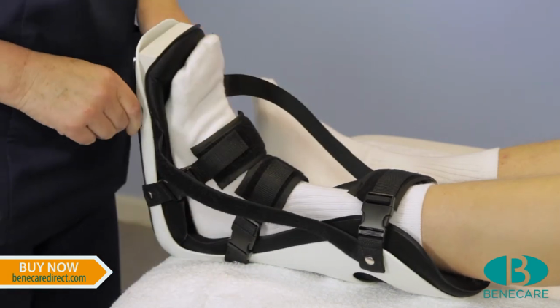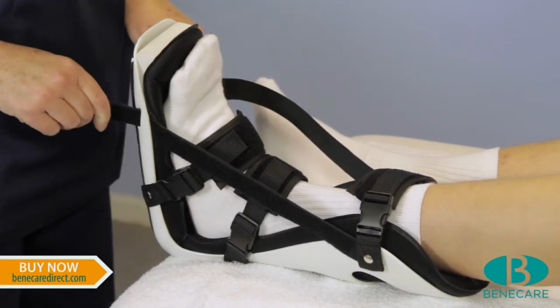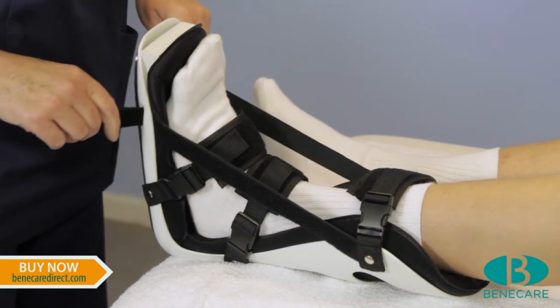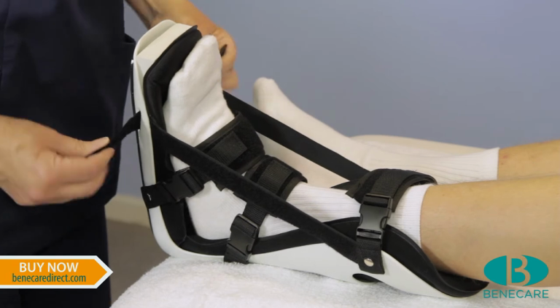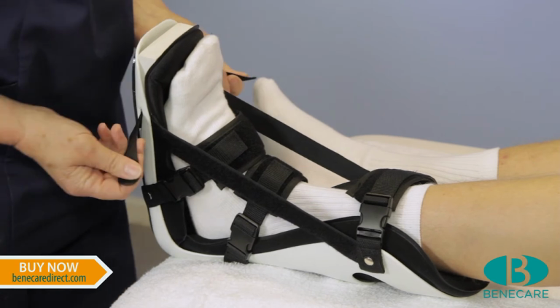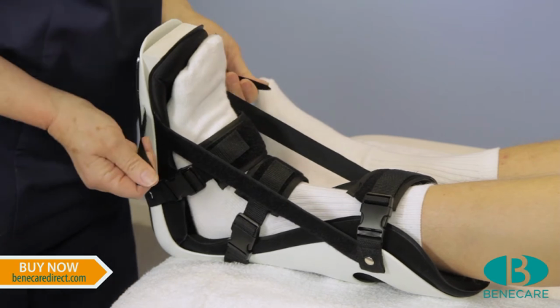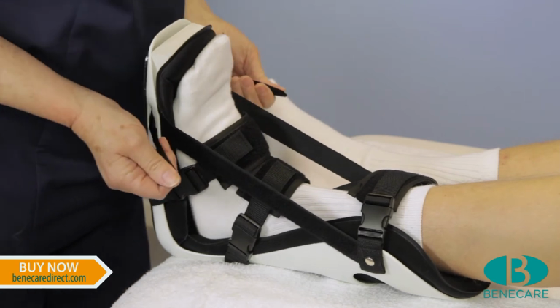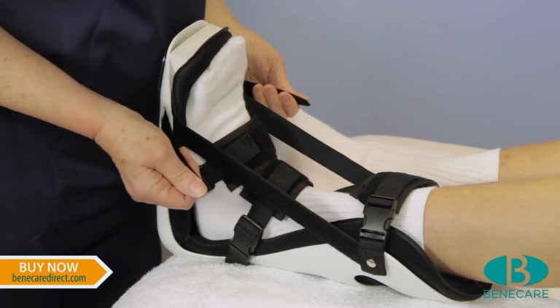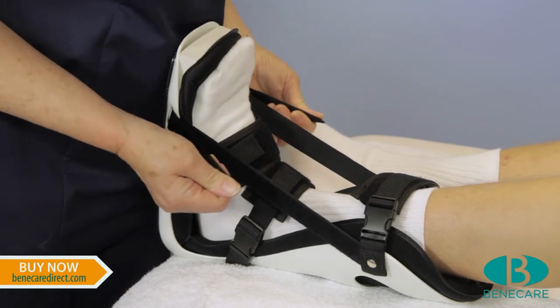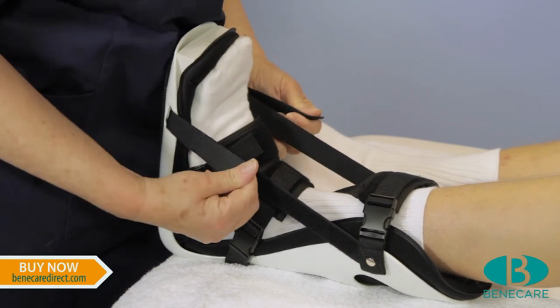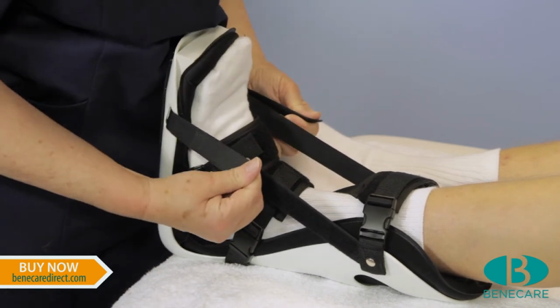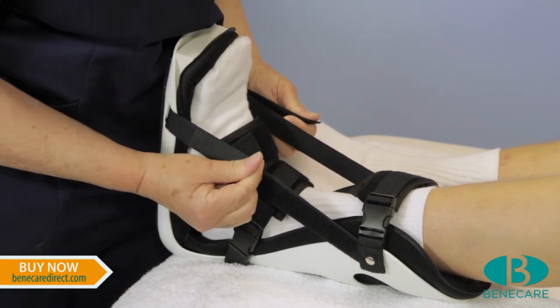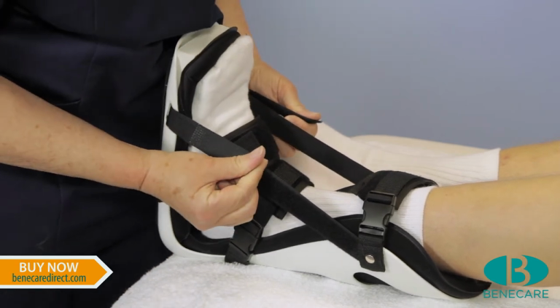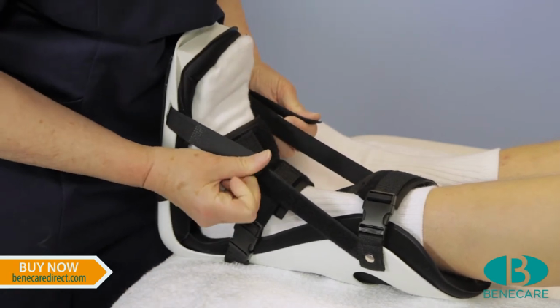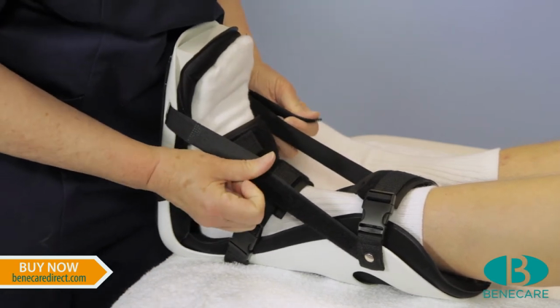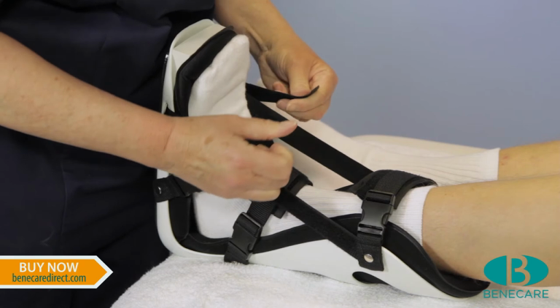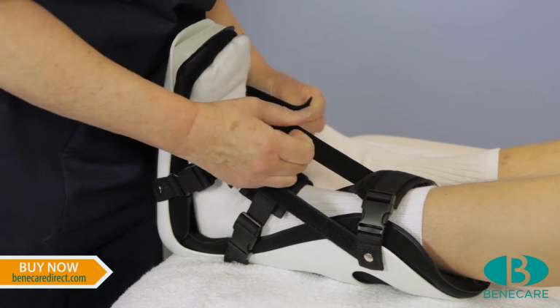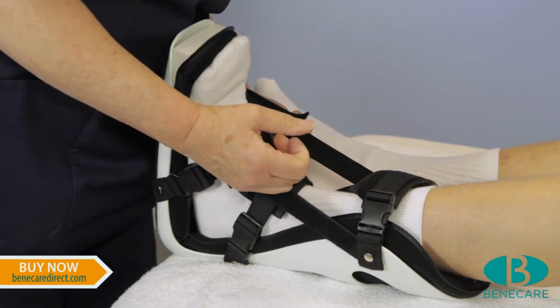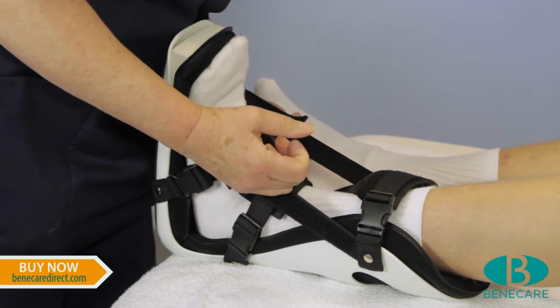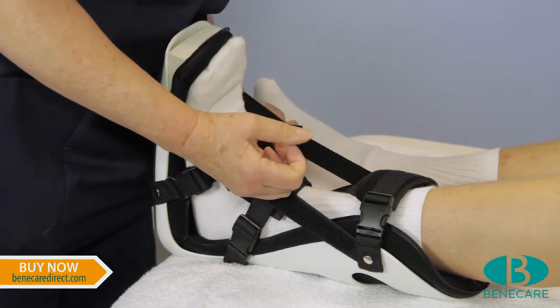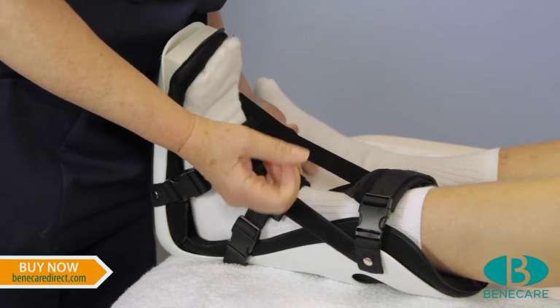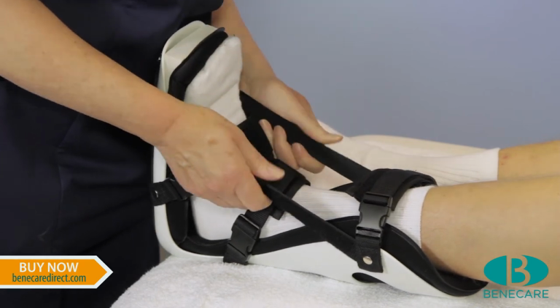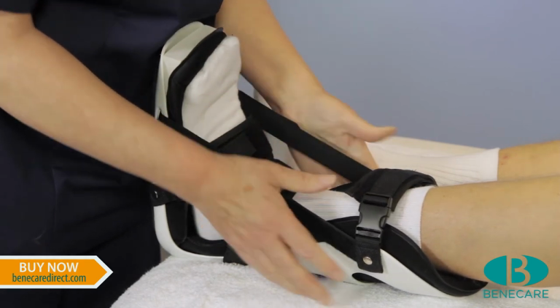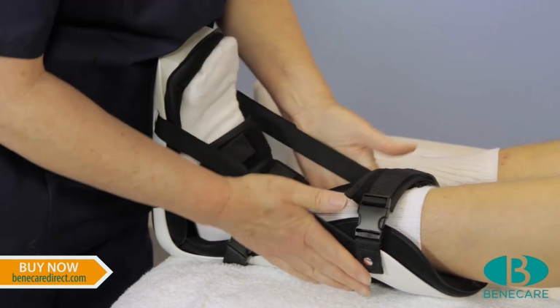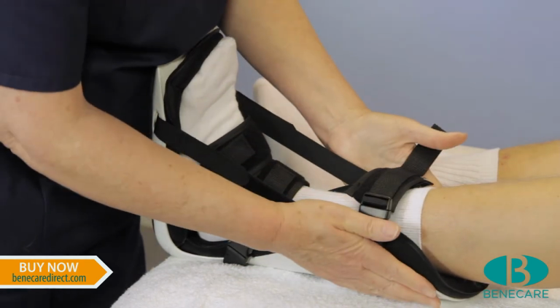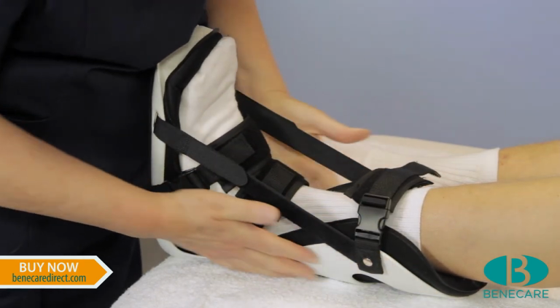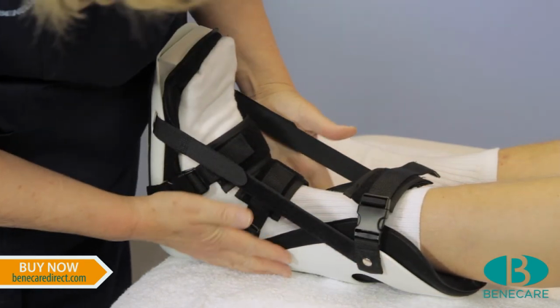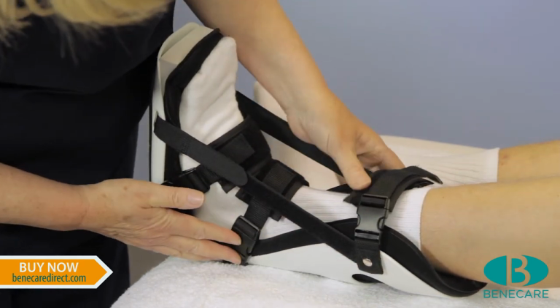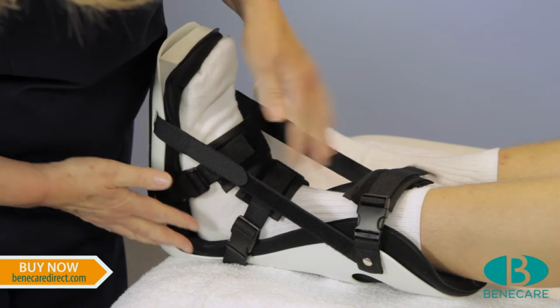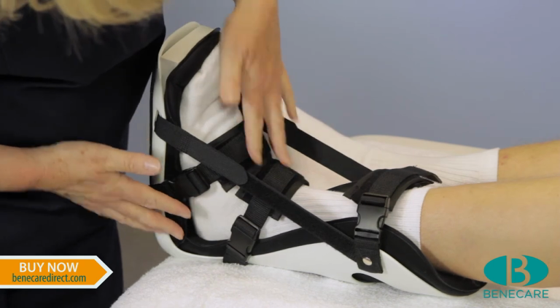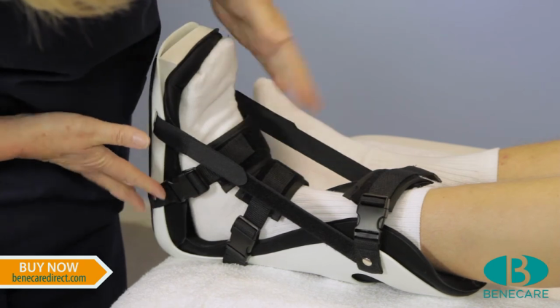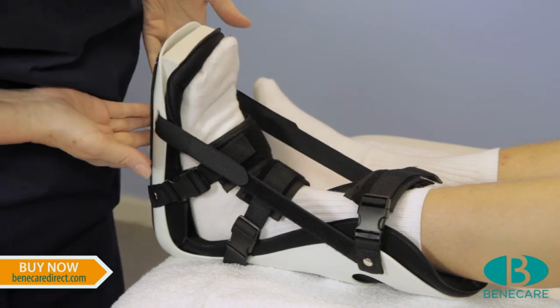Now secure the oblique straps, placing sufficient tension to hold the ankle in the optimum position. Ensure the splint is a perfect fit and does not cause constriction.